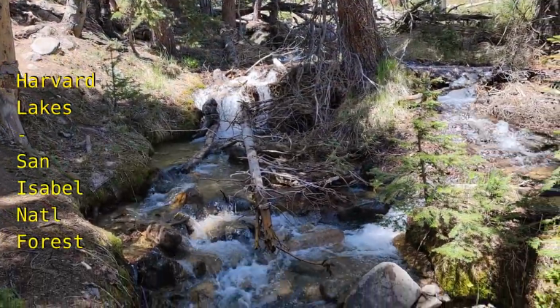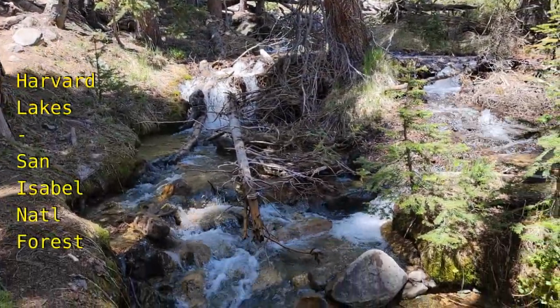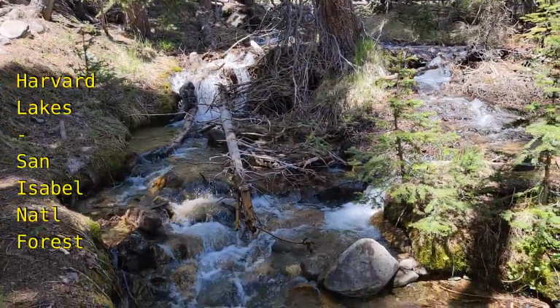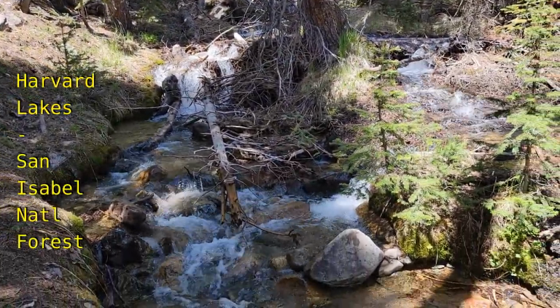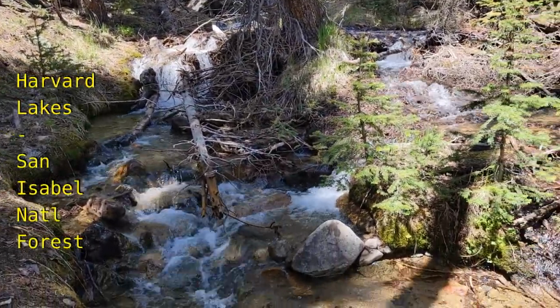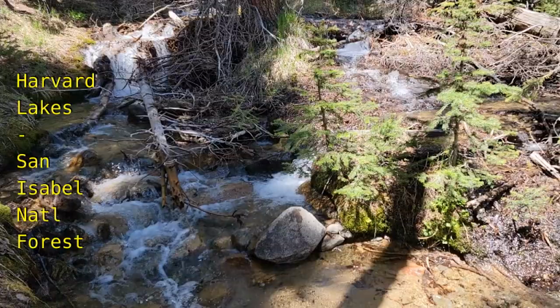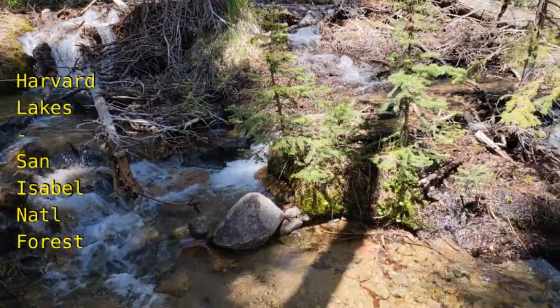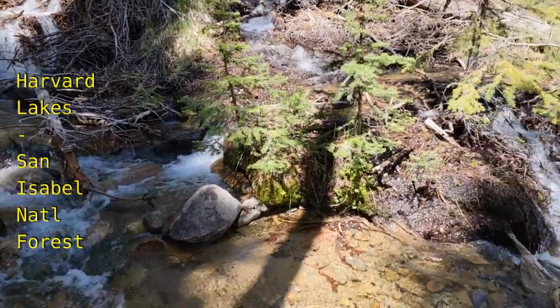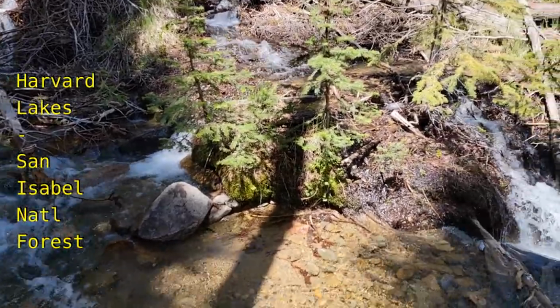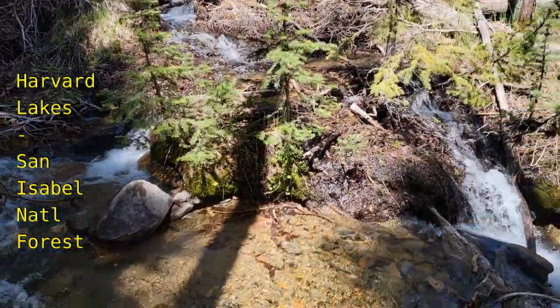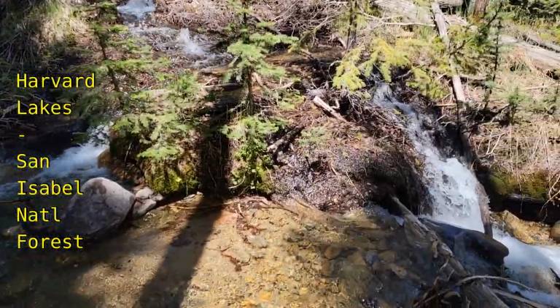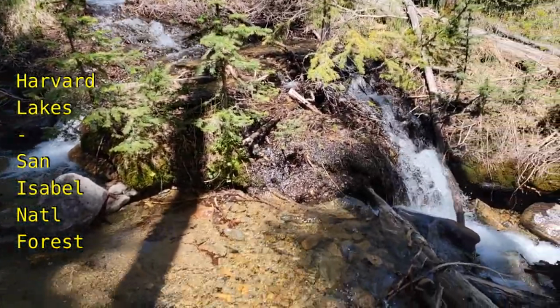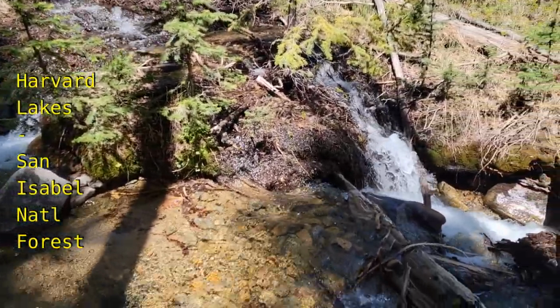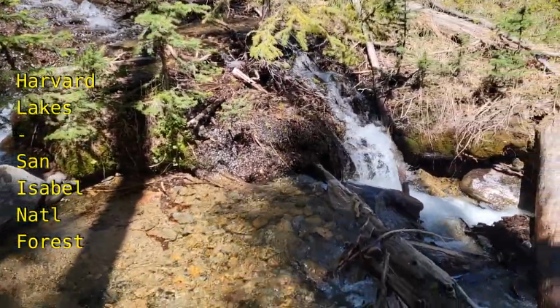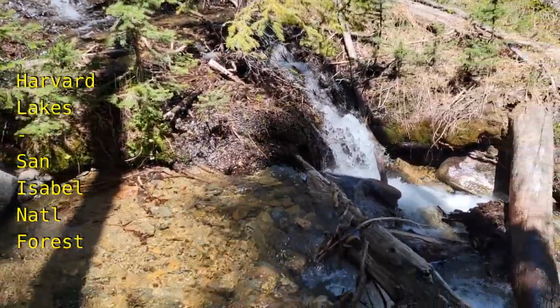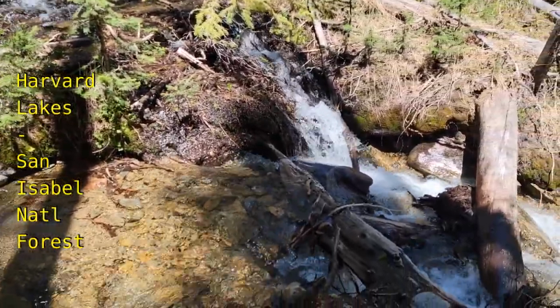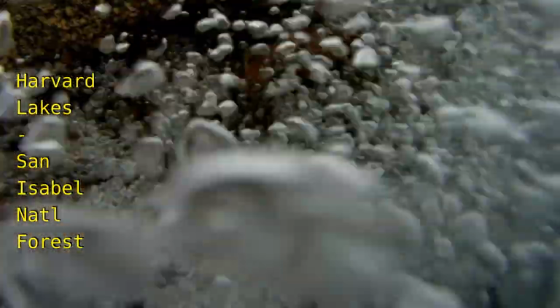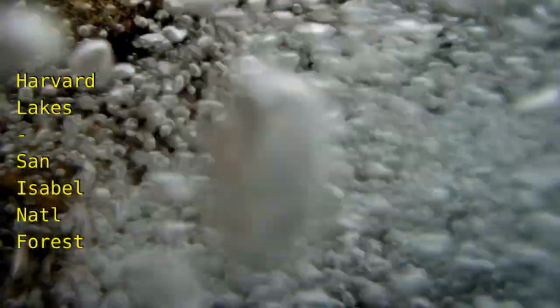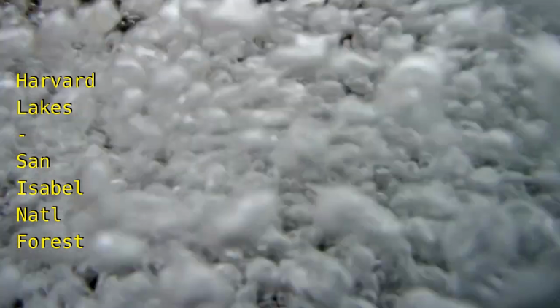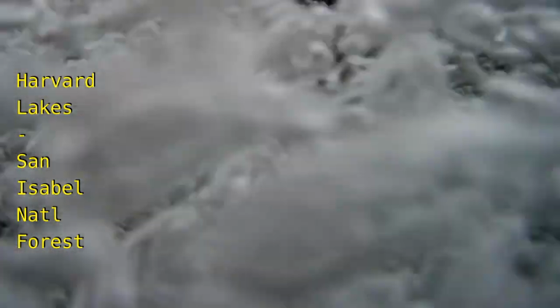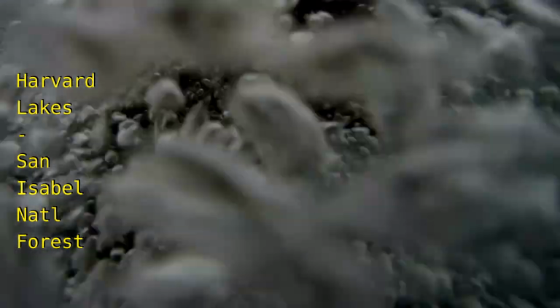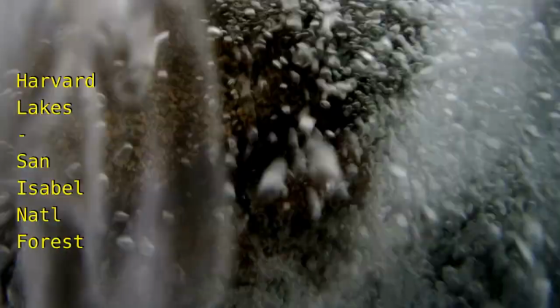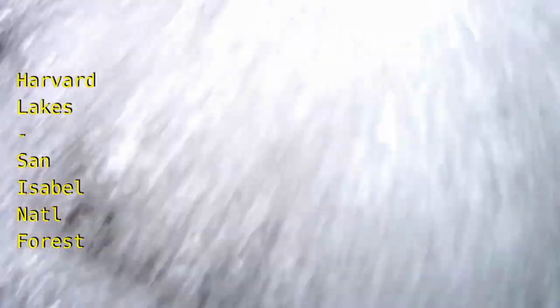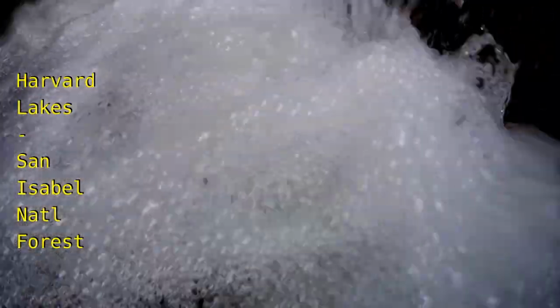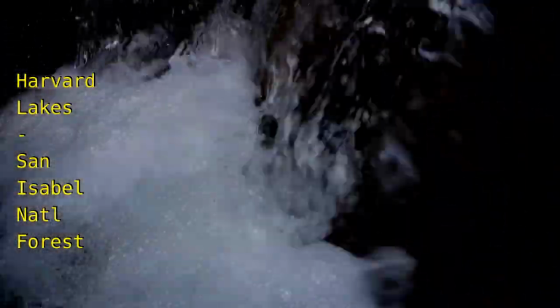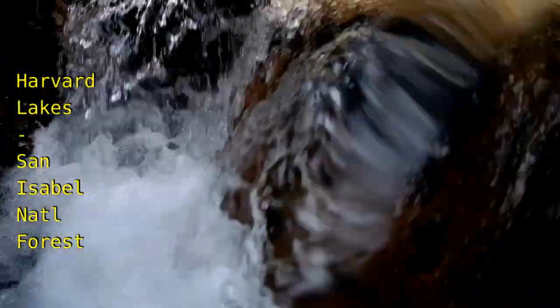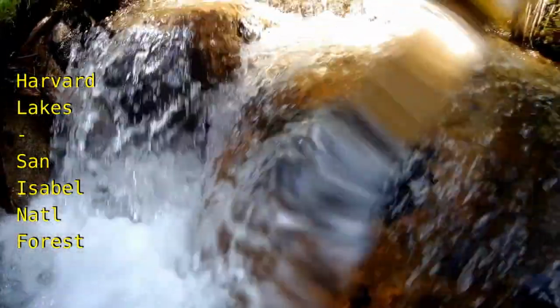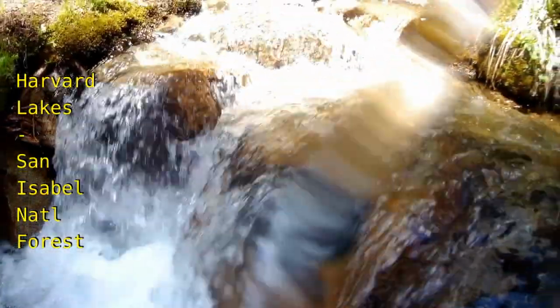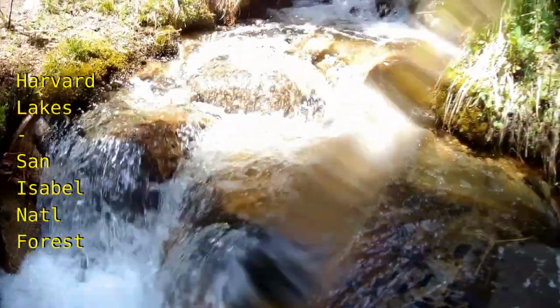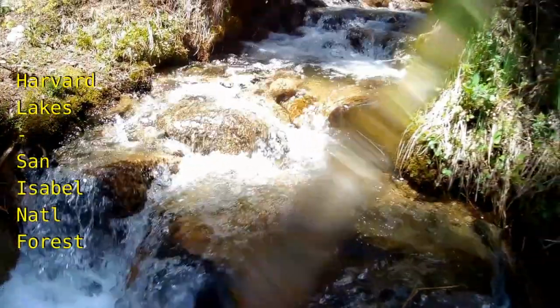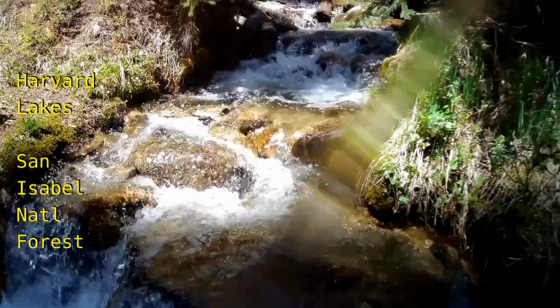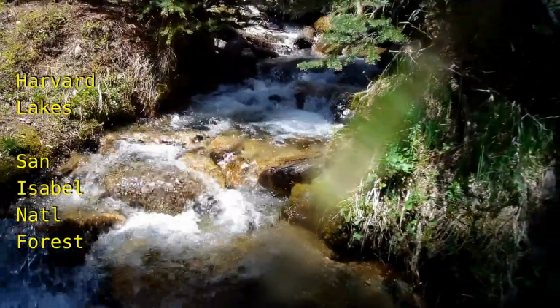The saving grace of the climb was this stream of snowmelt that was really flowing on a June day. I just had to have a little fun and see how waterproof my camera really was.